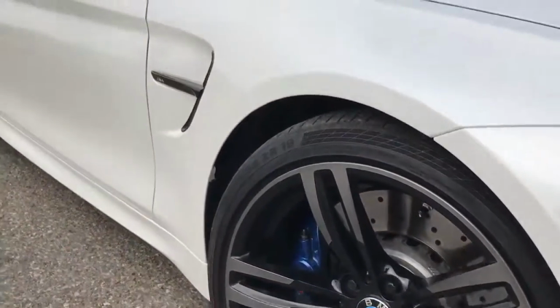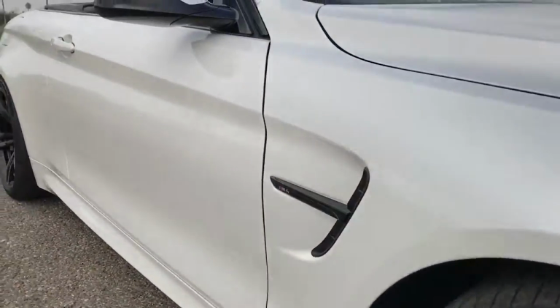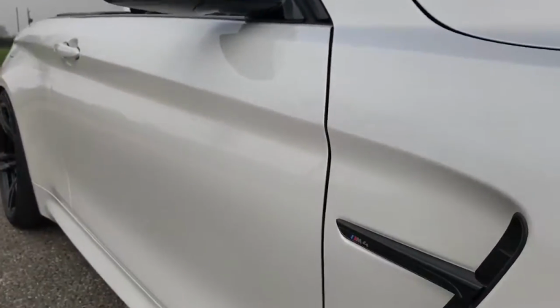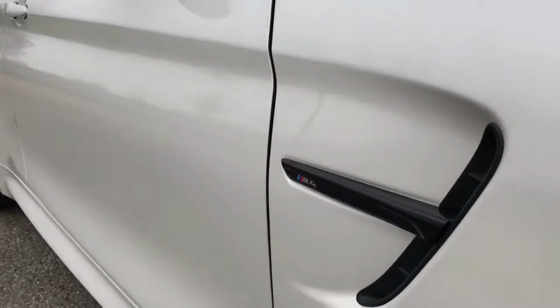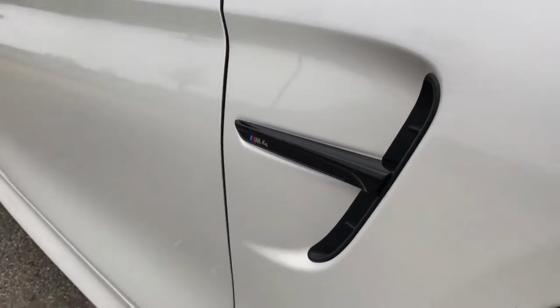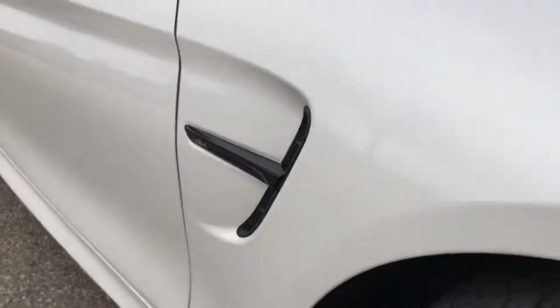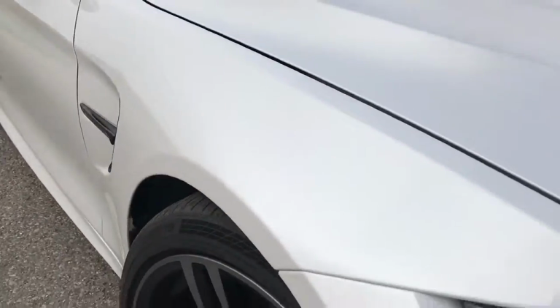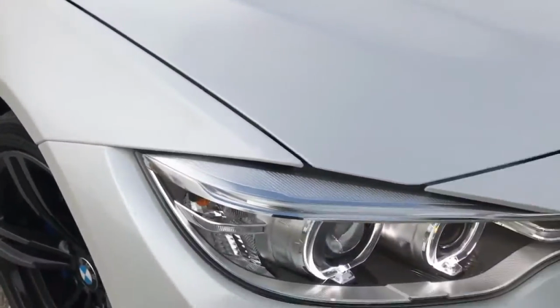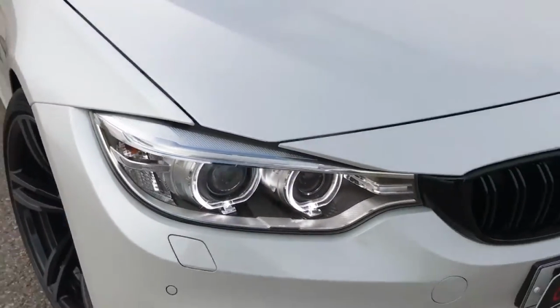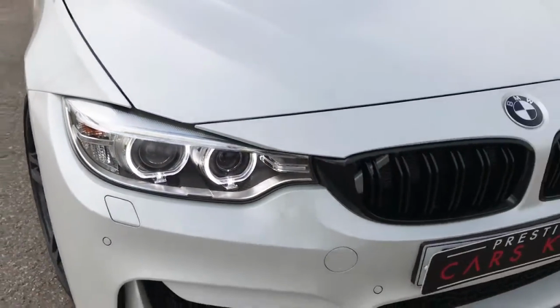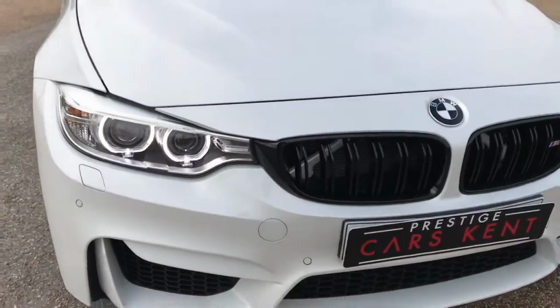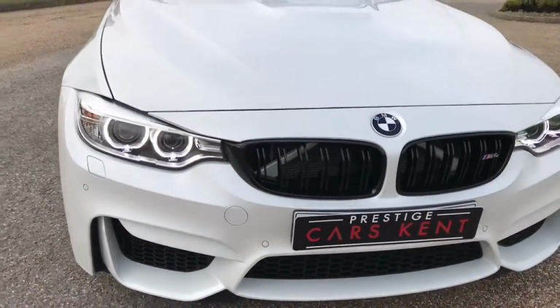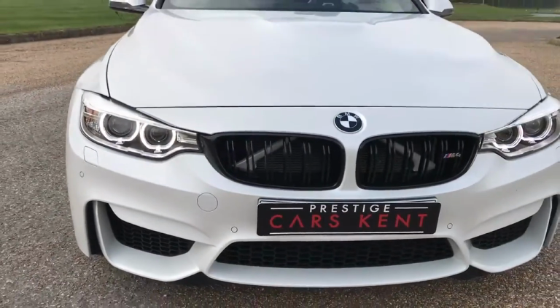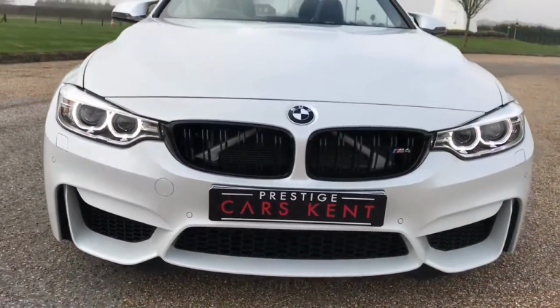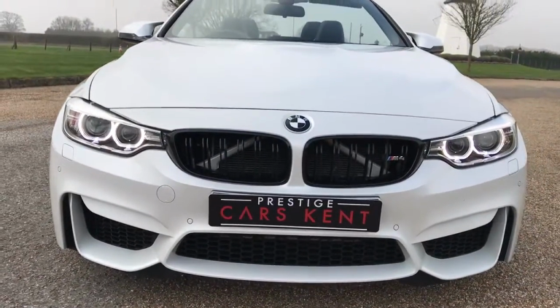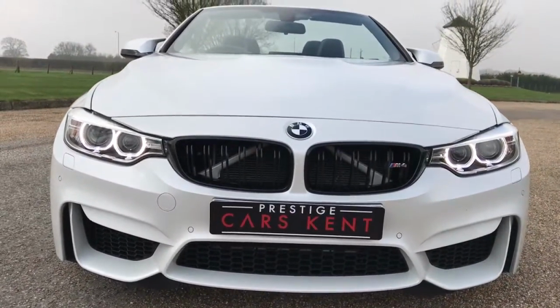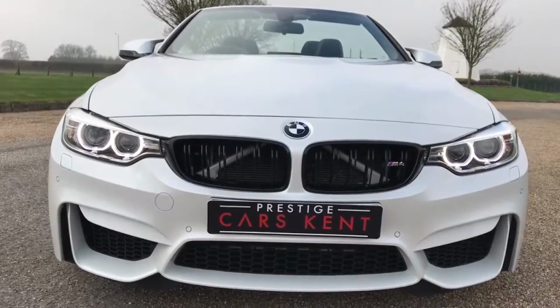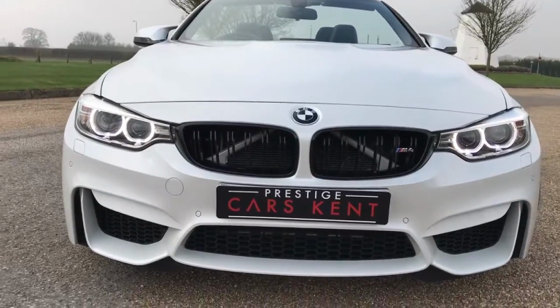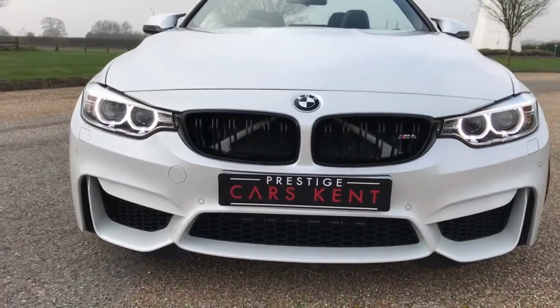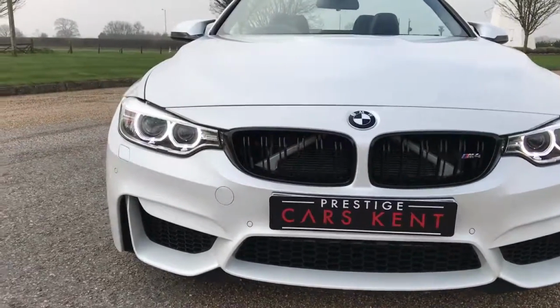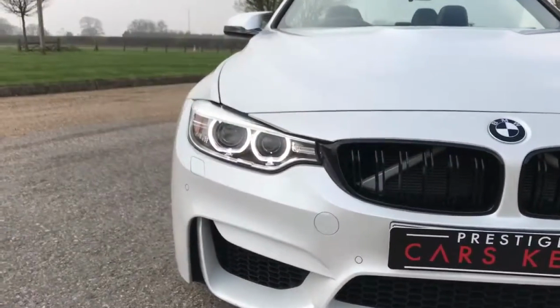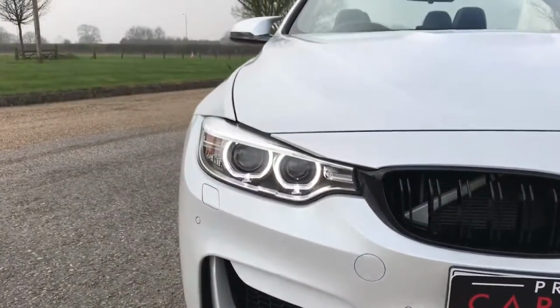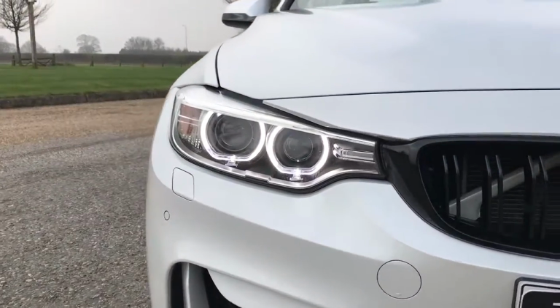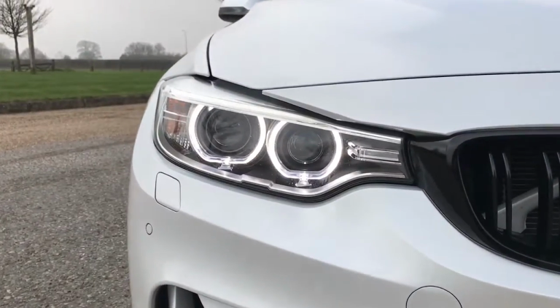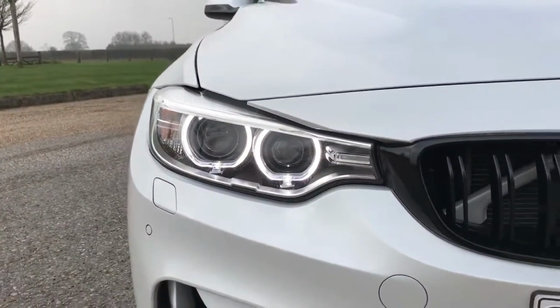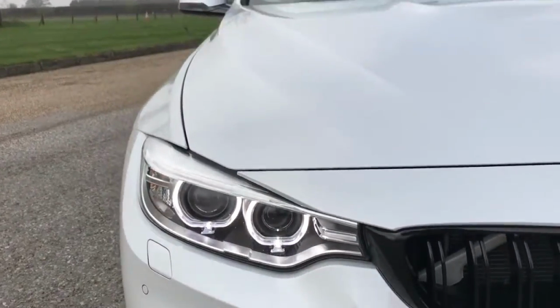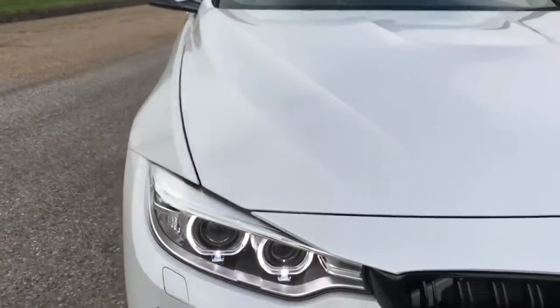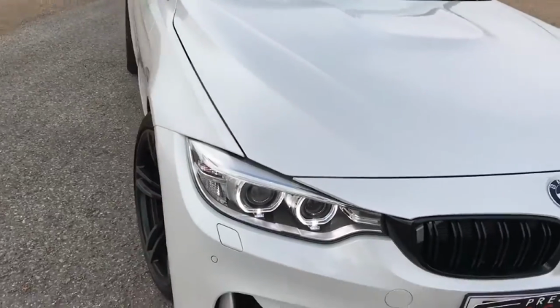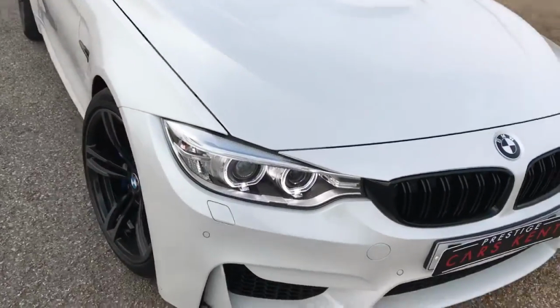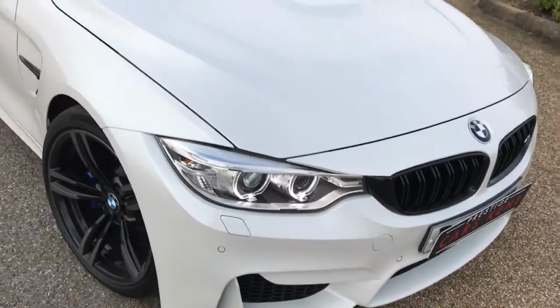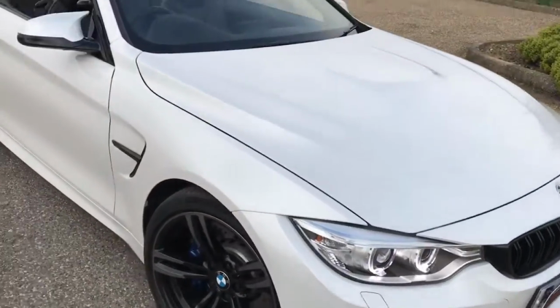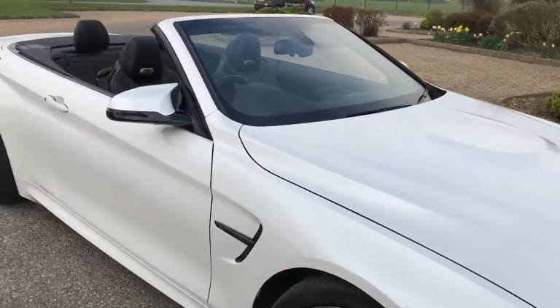Full exterior black styling on the side vents and the front grille. Up front you've got your halo eyes, which are the LED daytime running lights, and you've also got your Xenon projector headlights.